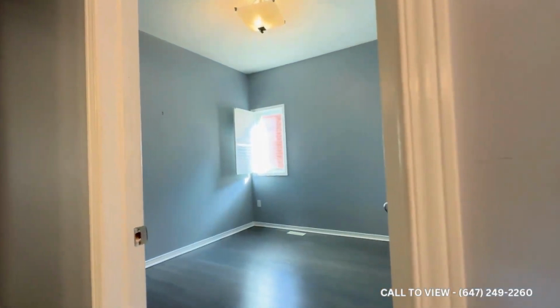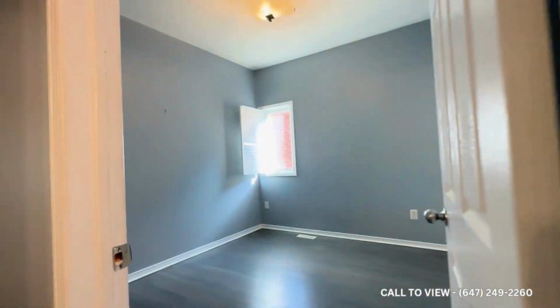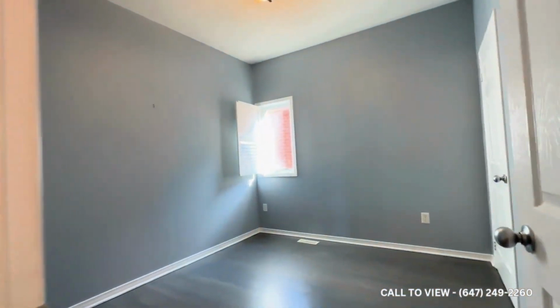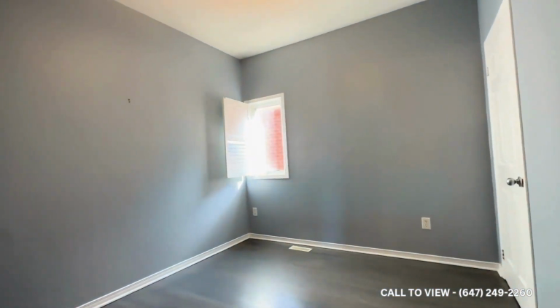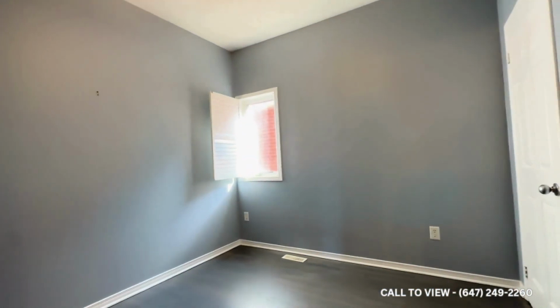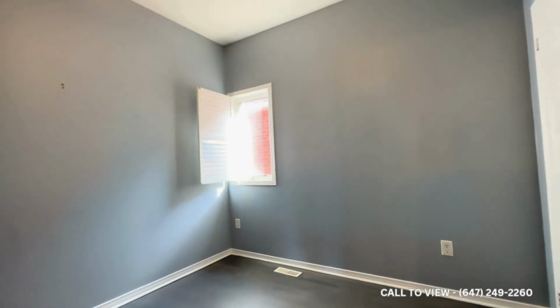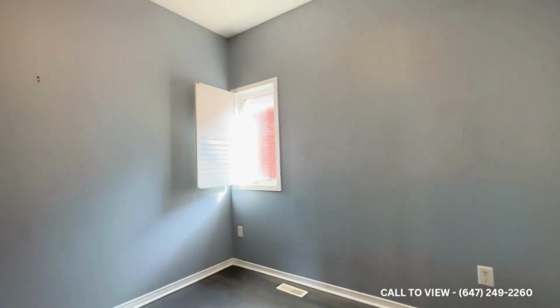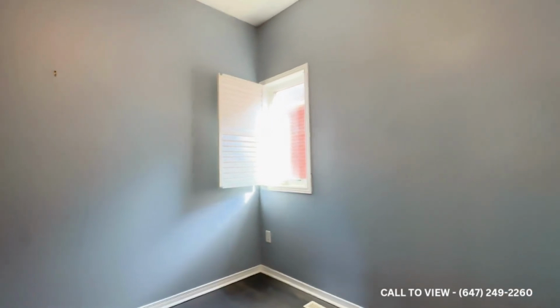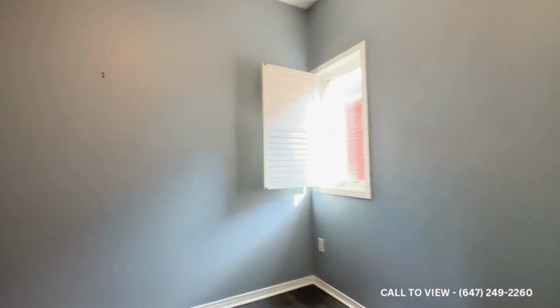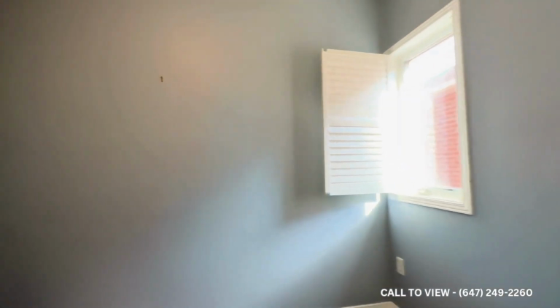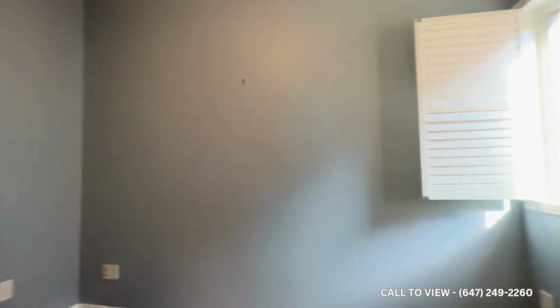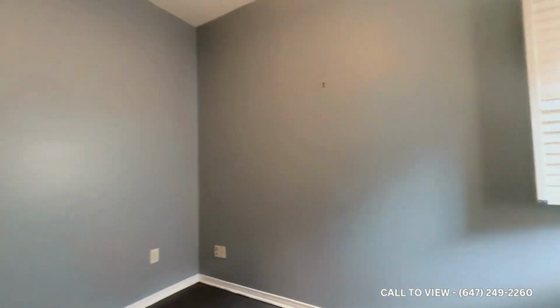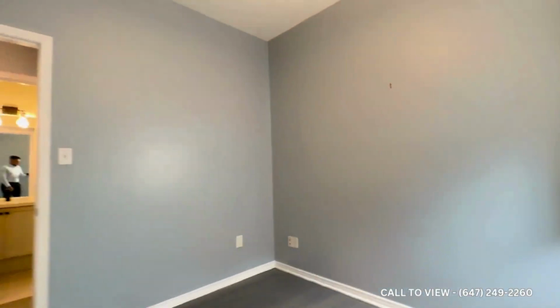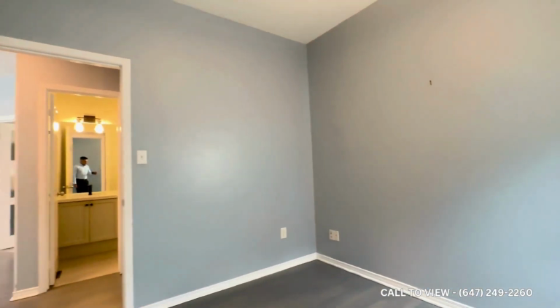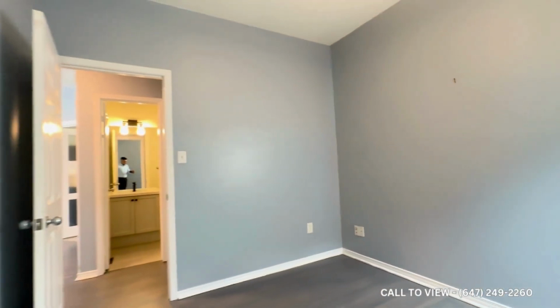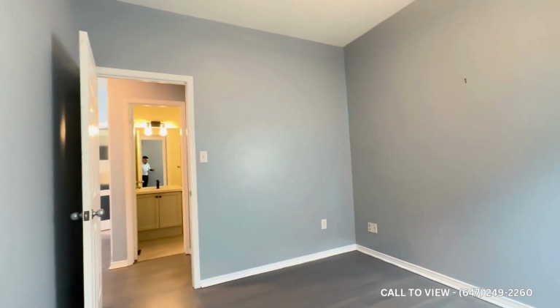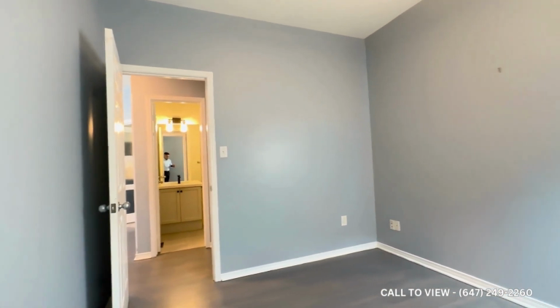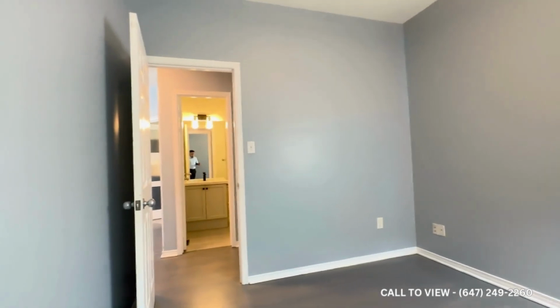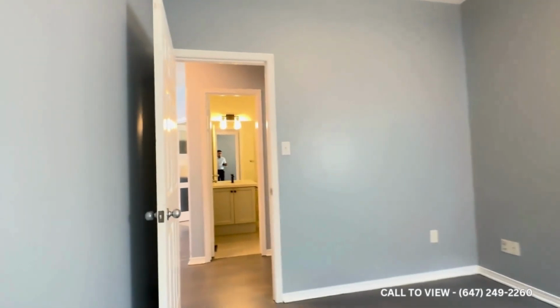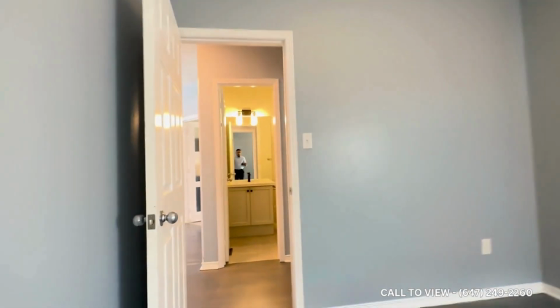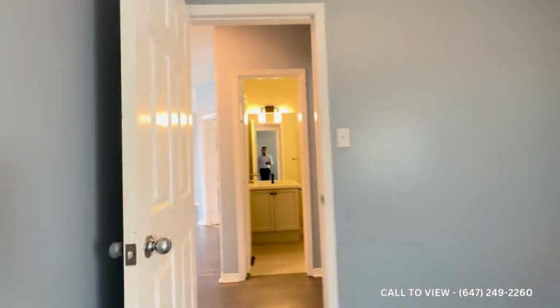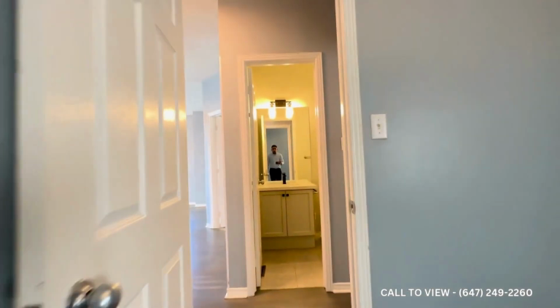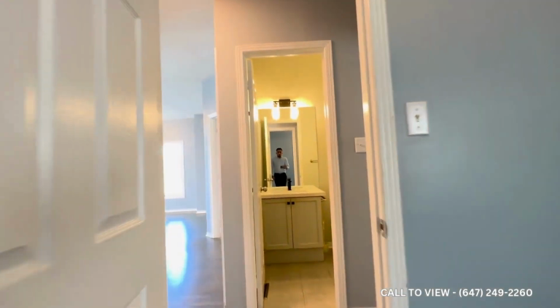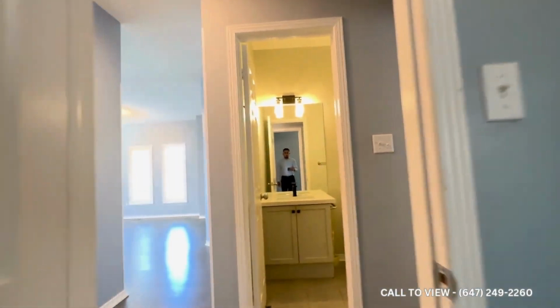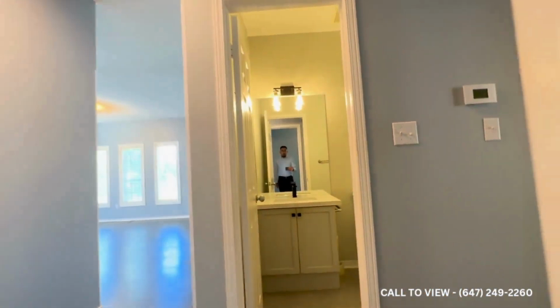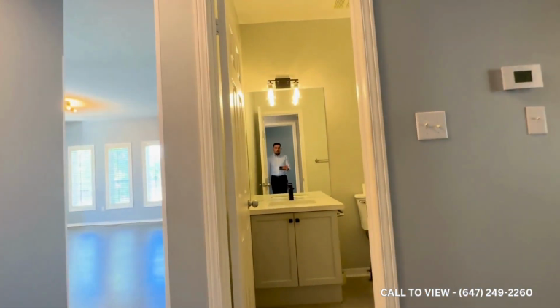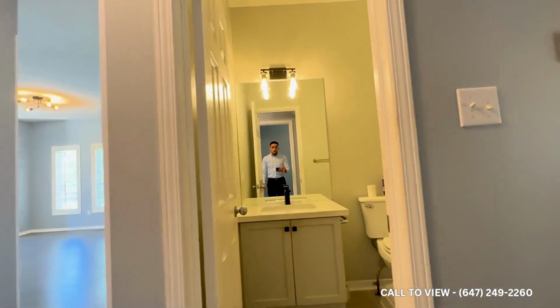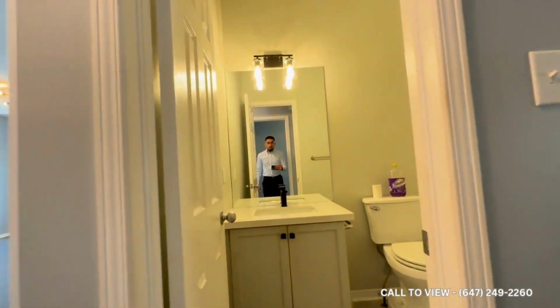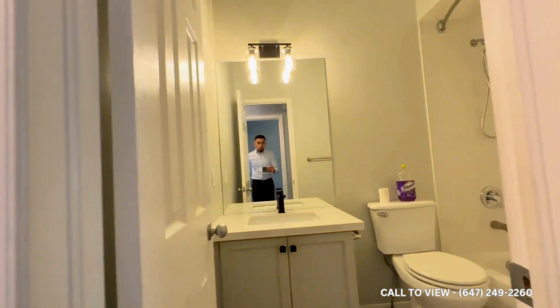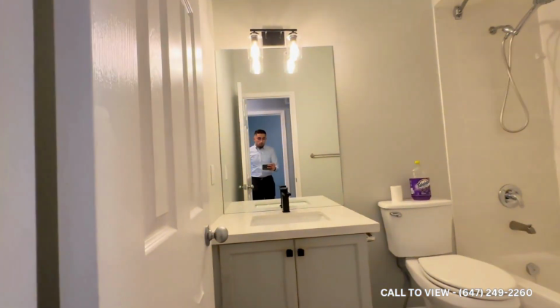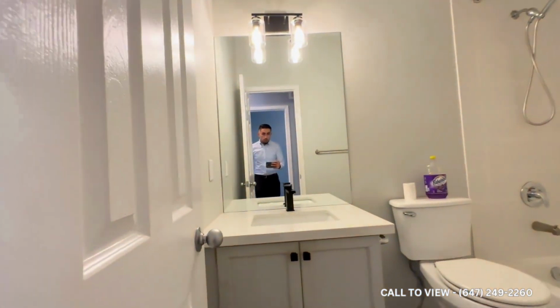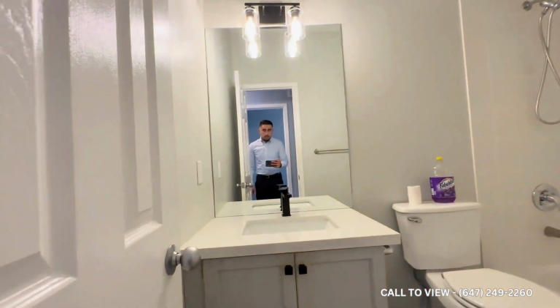Here you can also comfortably fit a queen size bed with two nightstands on each side. Tons and tons of natural light pouring in. And then over here there's a beautiful quartz vanity.